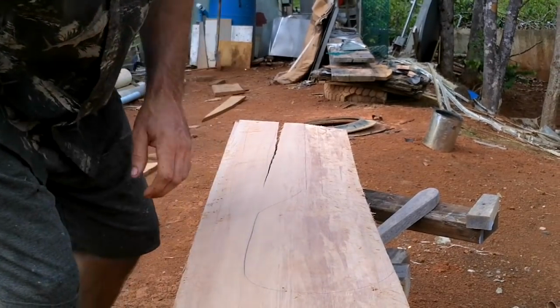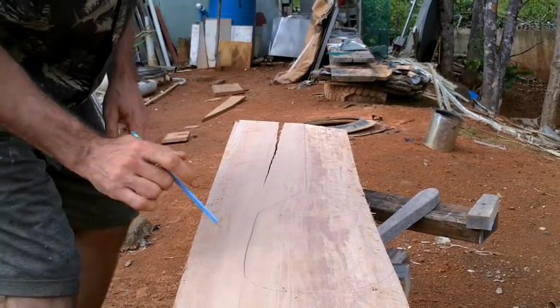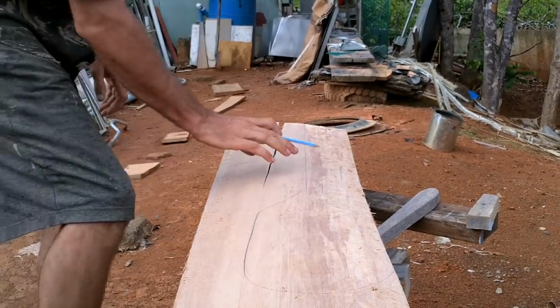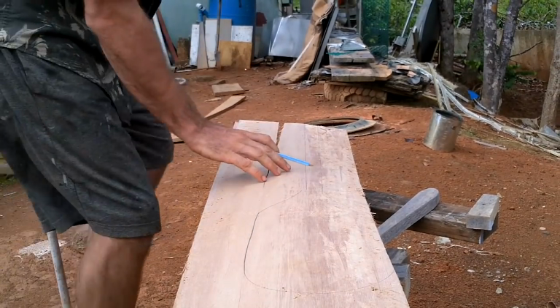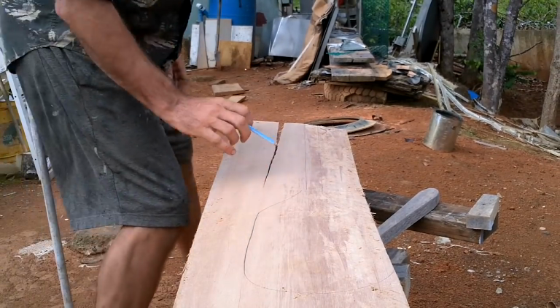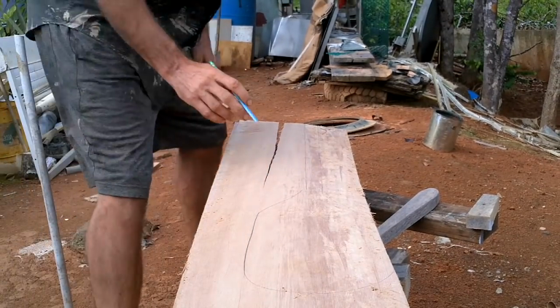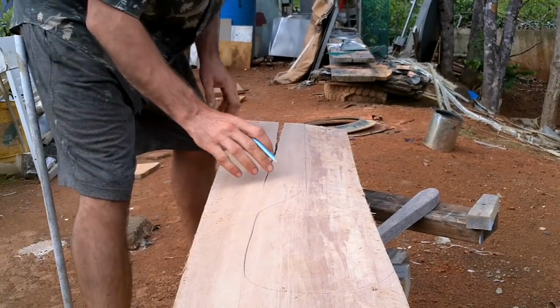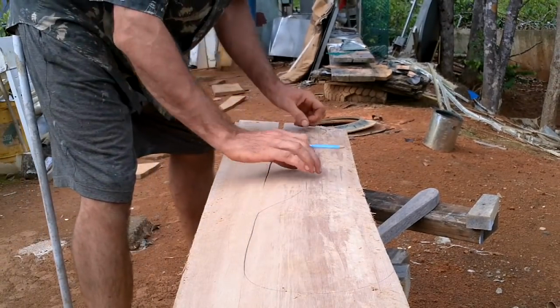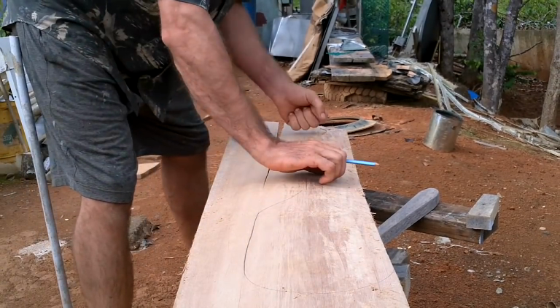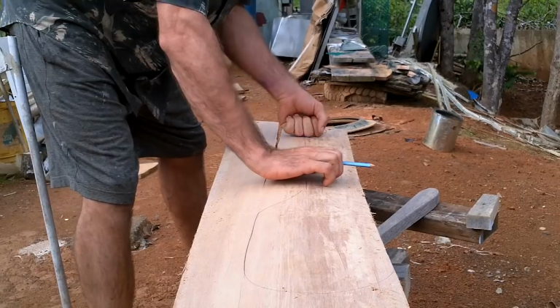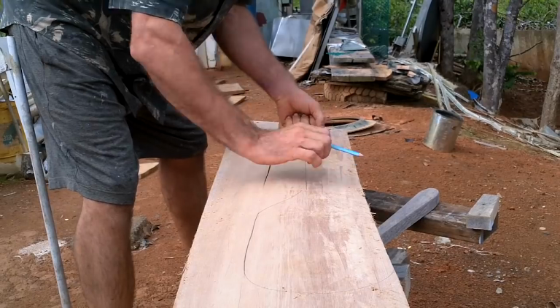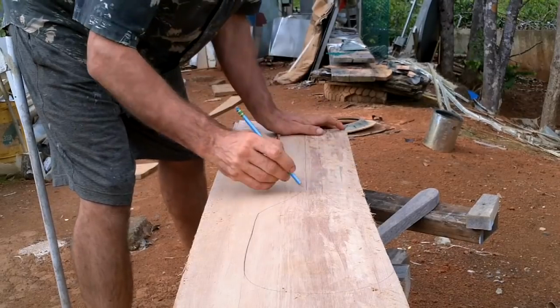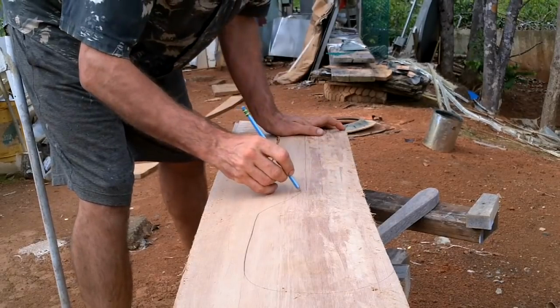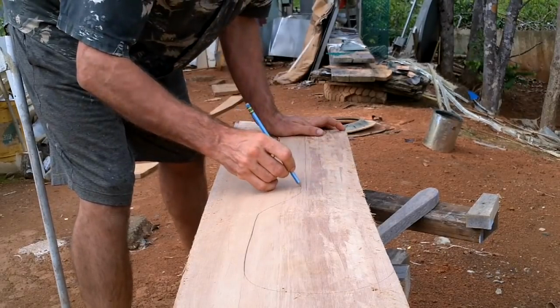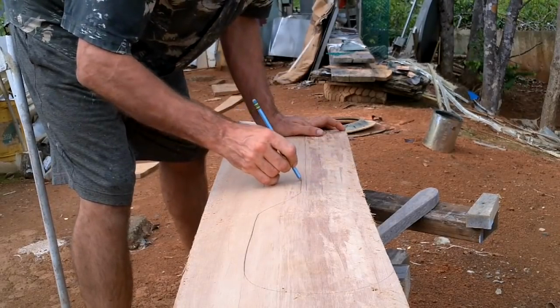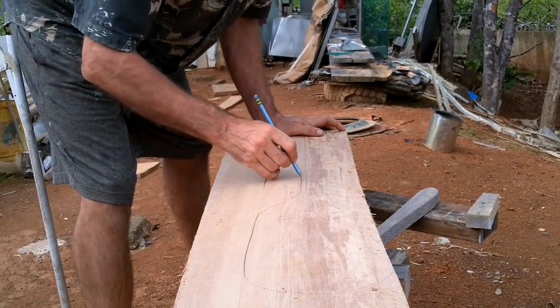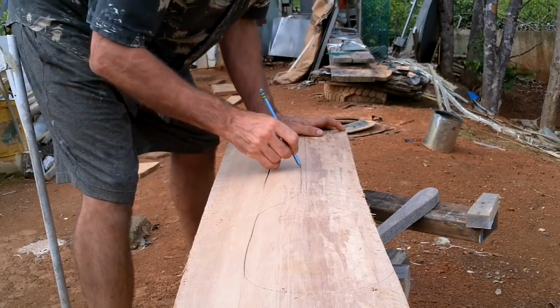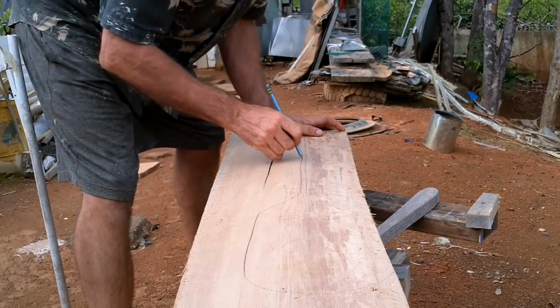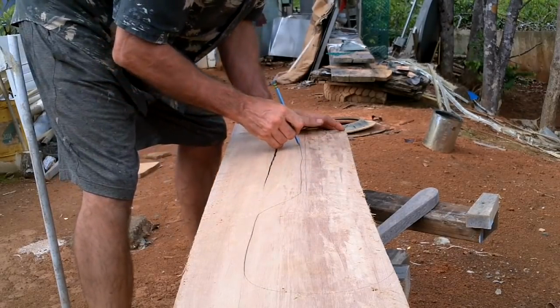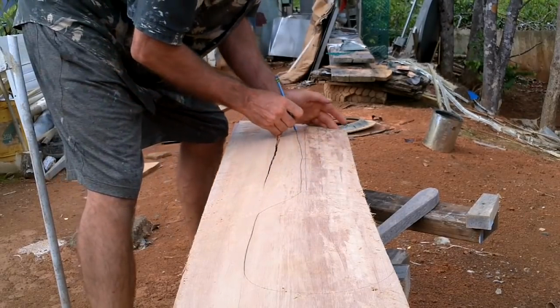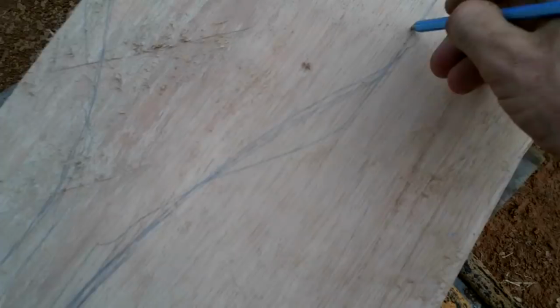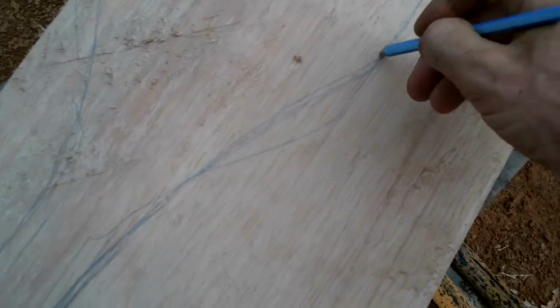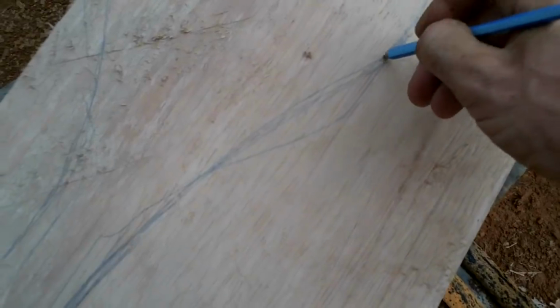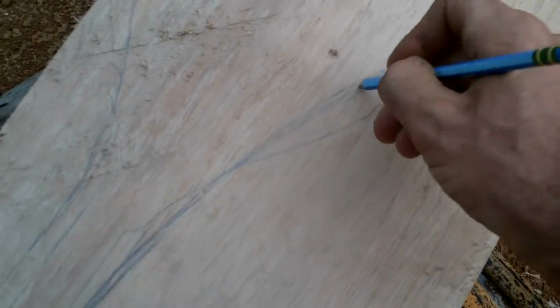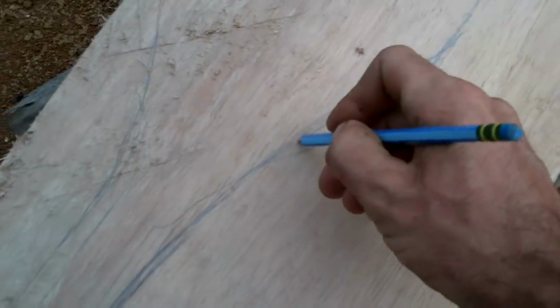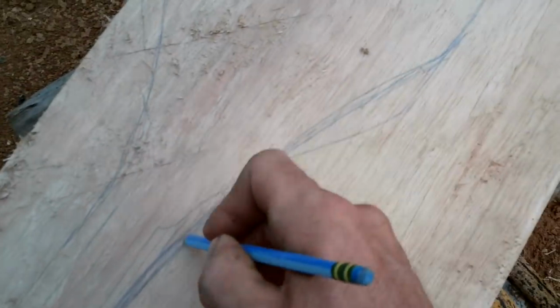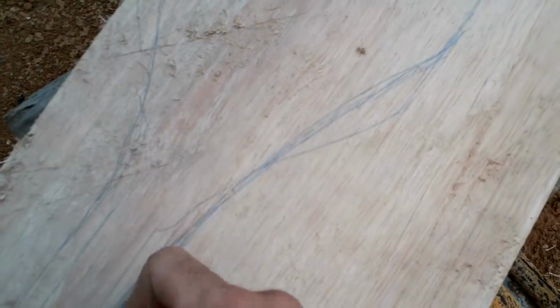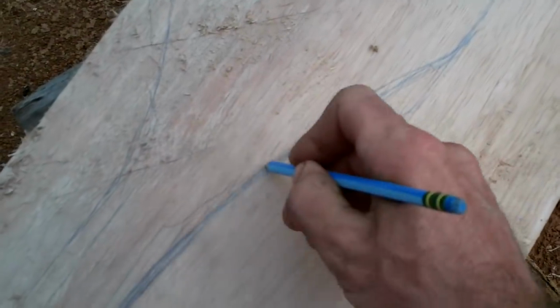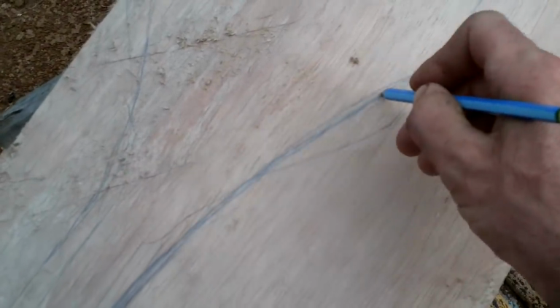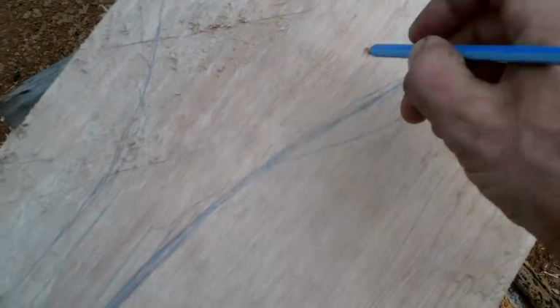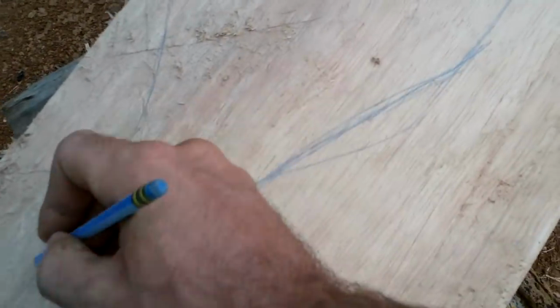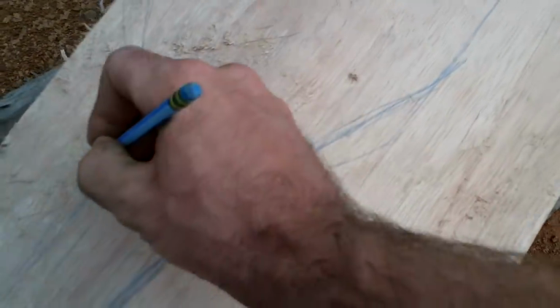The handle I'm going to want to be wider so it doesn't break. I don't want such sharp corners when I've got a wood grain.